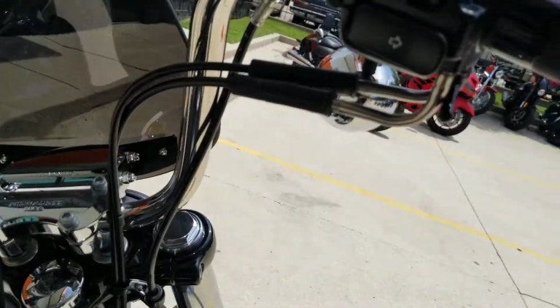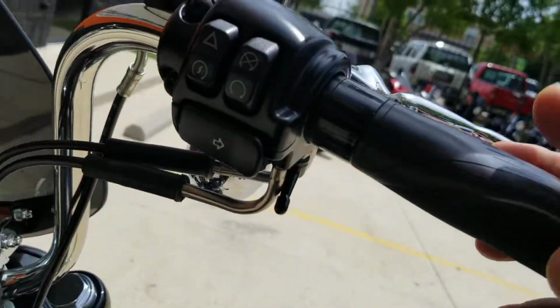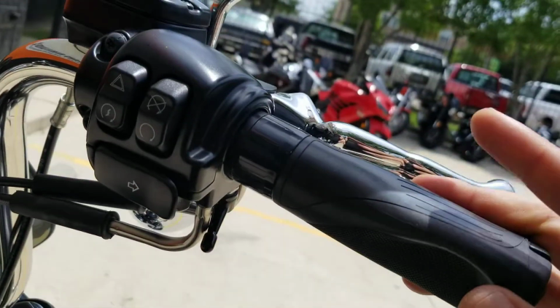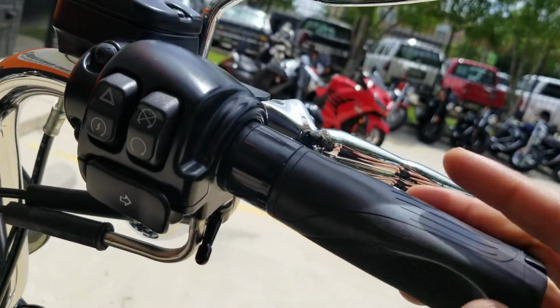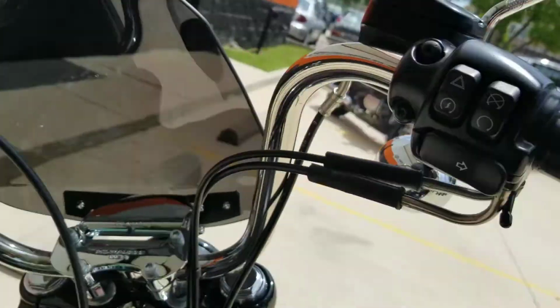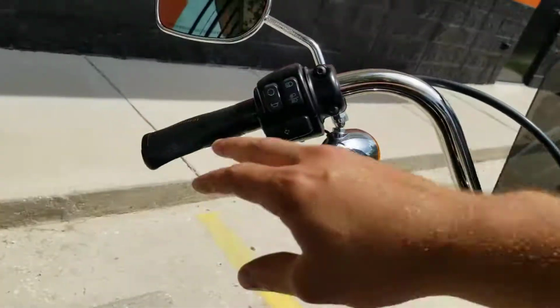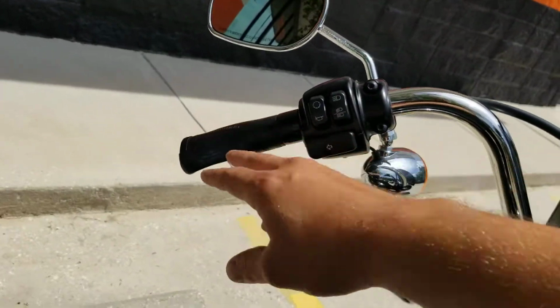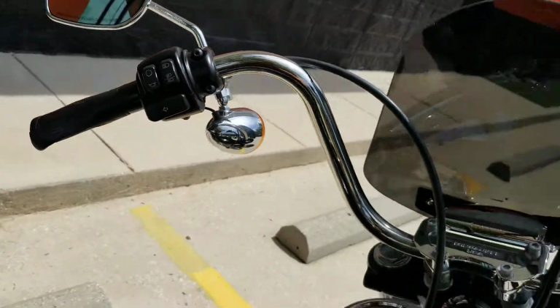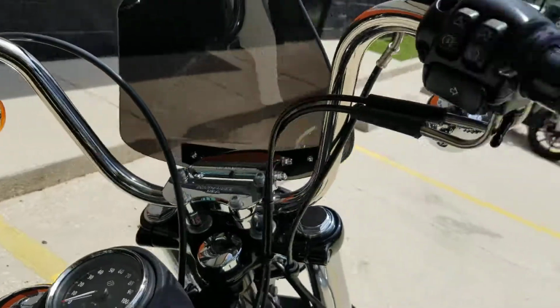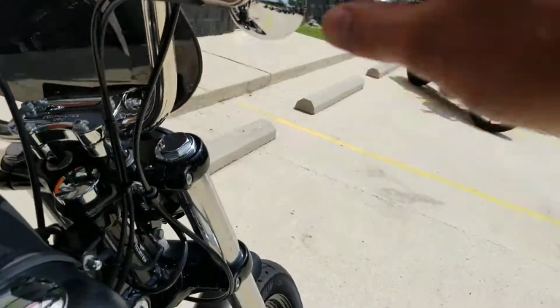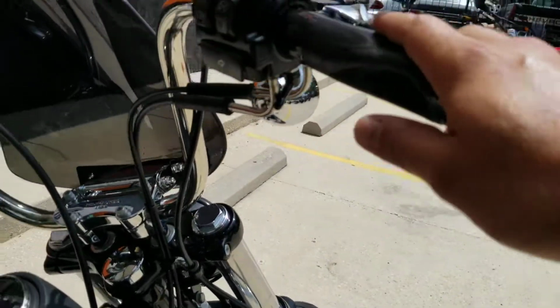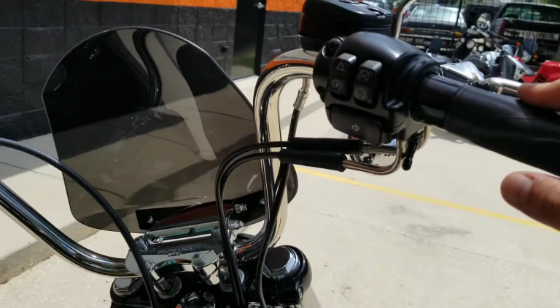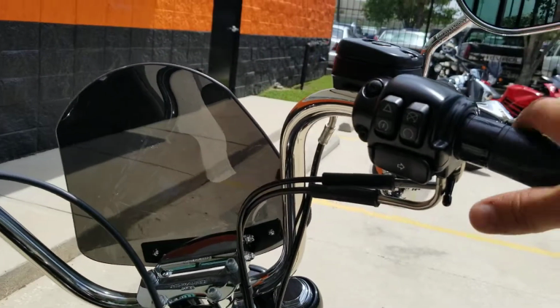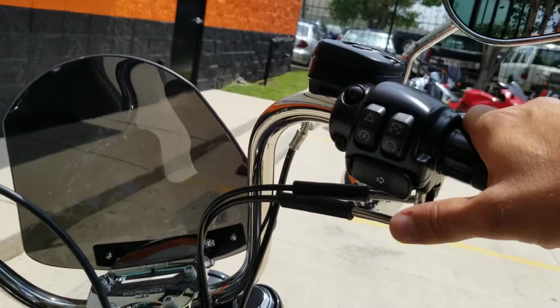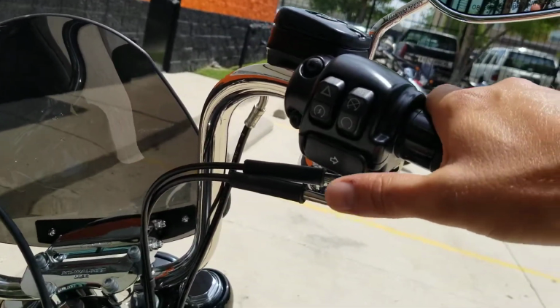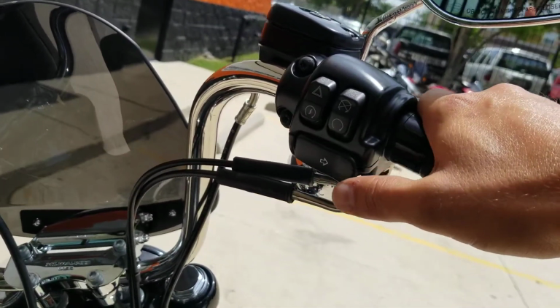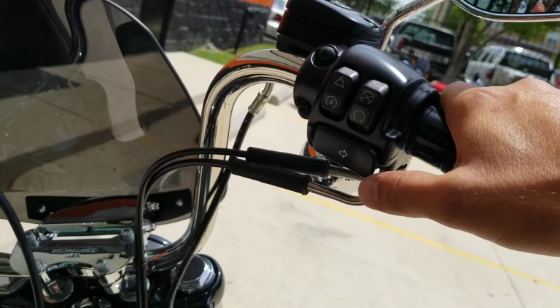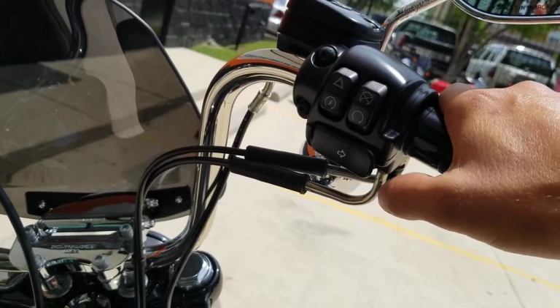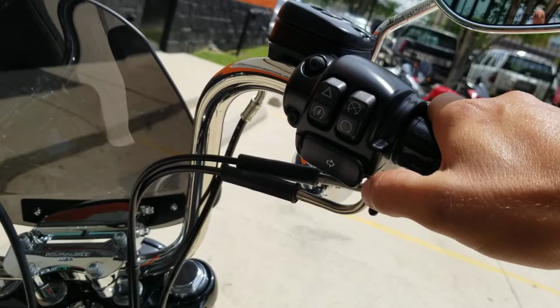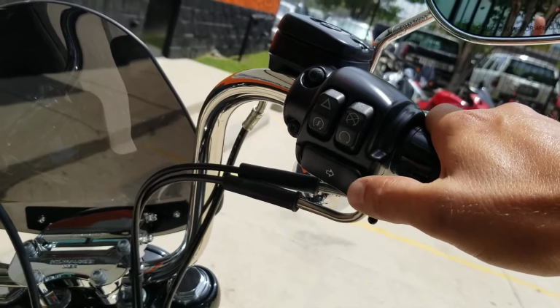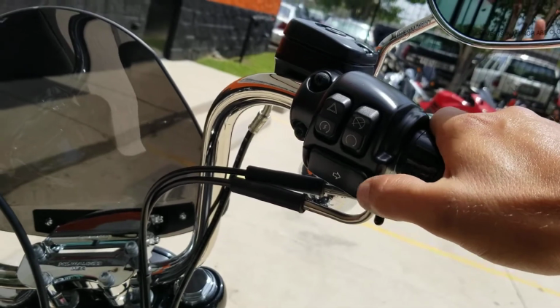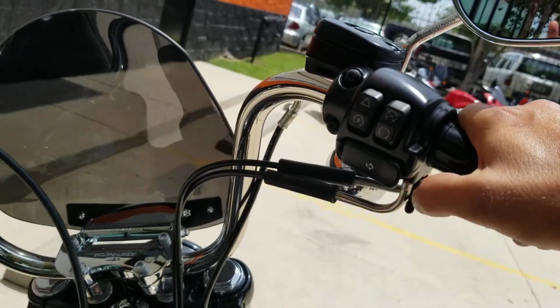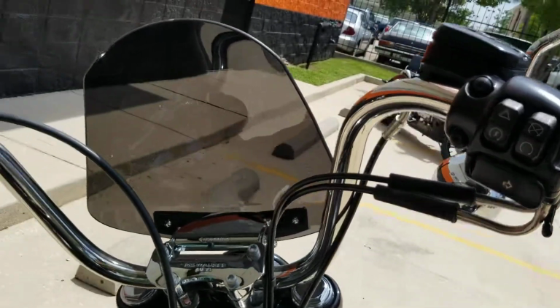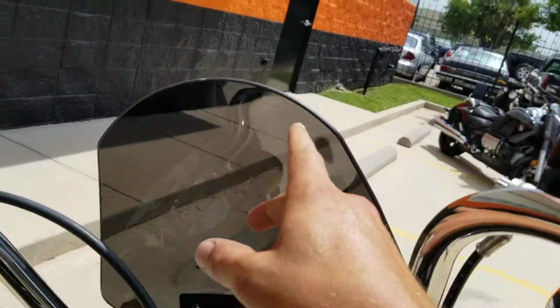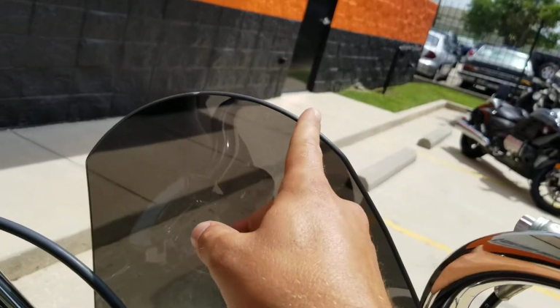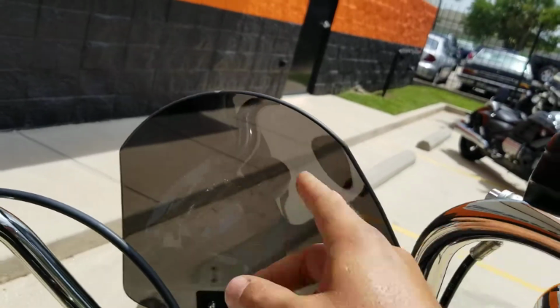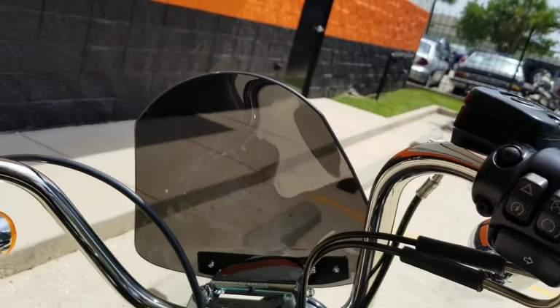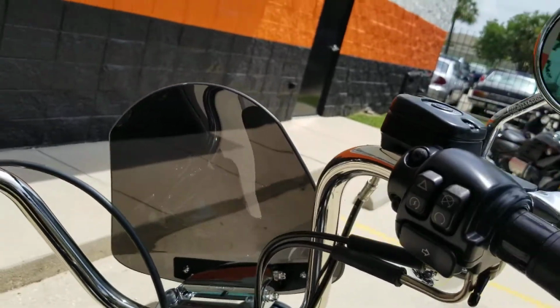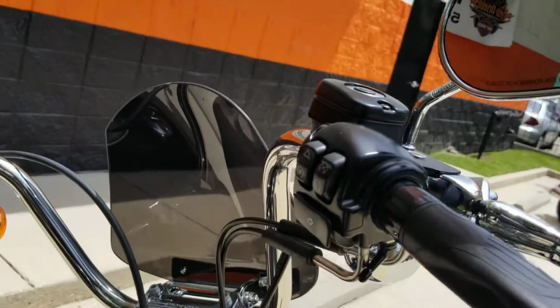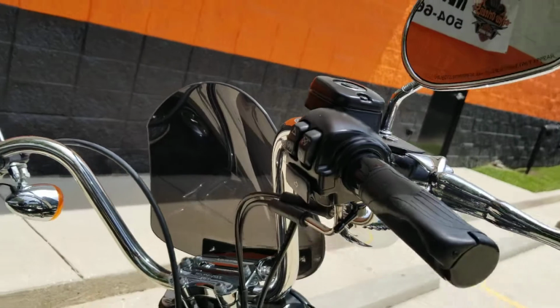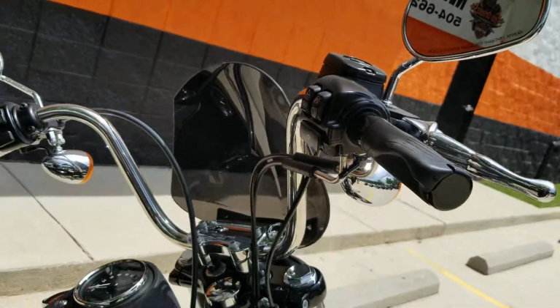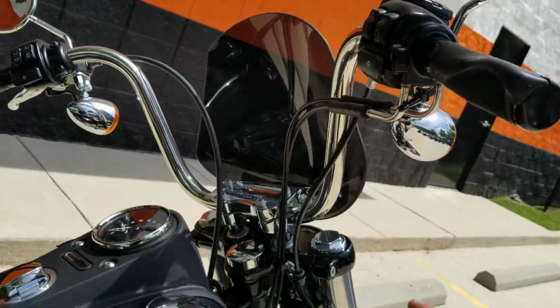You do have a couple of extras right here for your grip — they did change these out, which is kind of nice. Turn signals they swapped out to give you this little extra flap over here on the end. They also changed out your windshield — kind of a sporty looking style, which is nice.